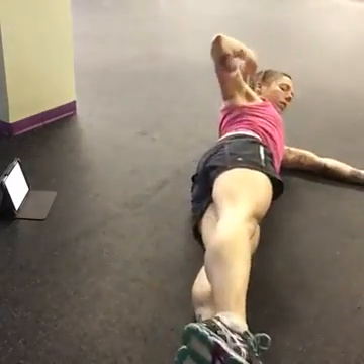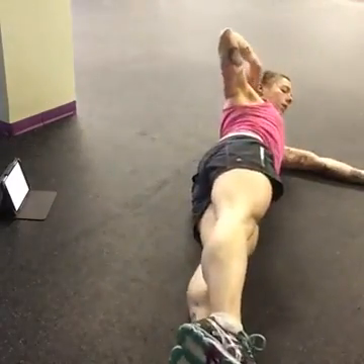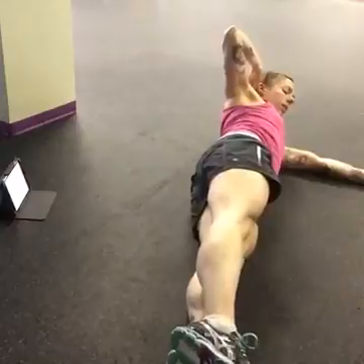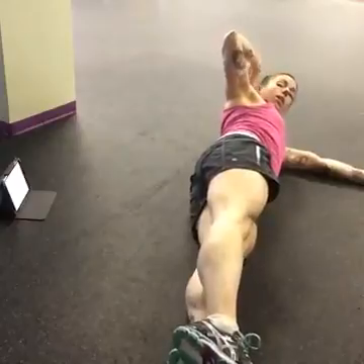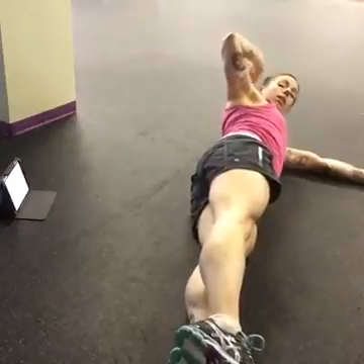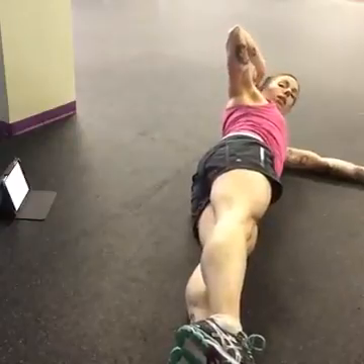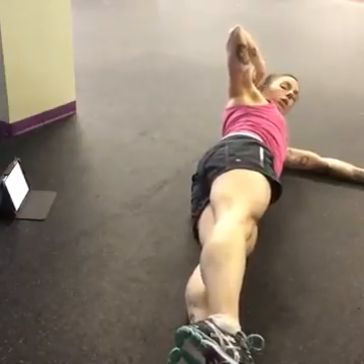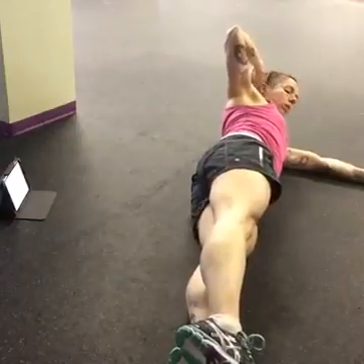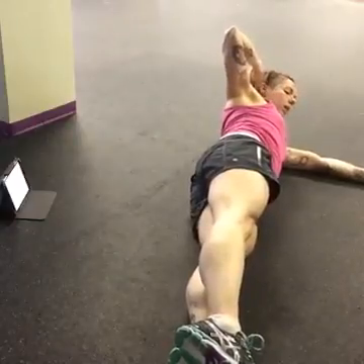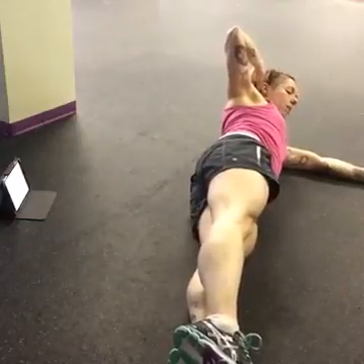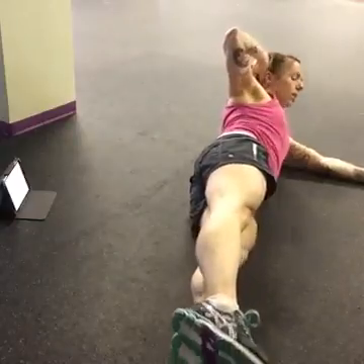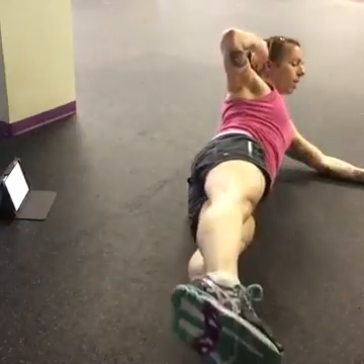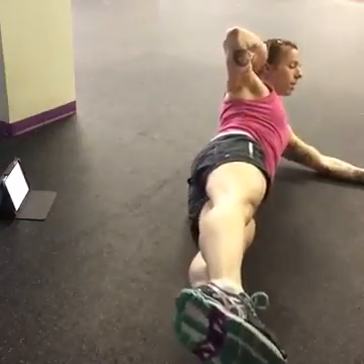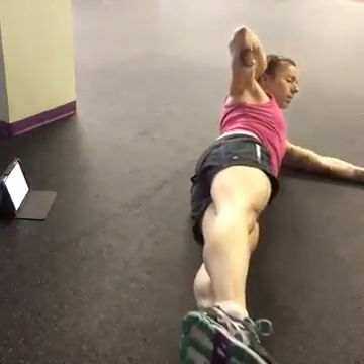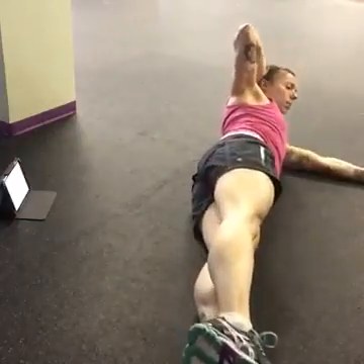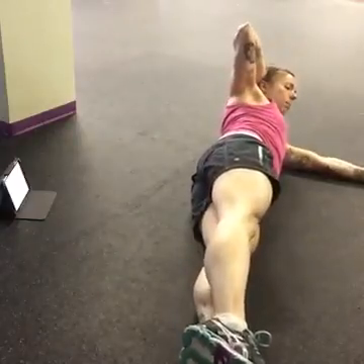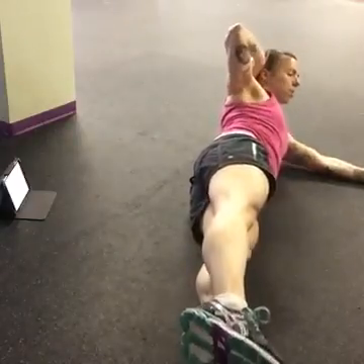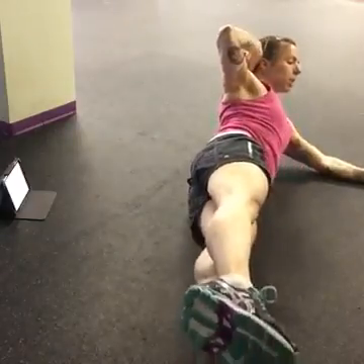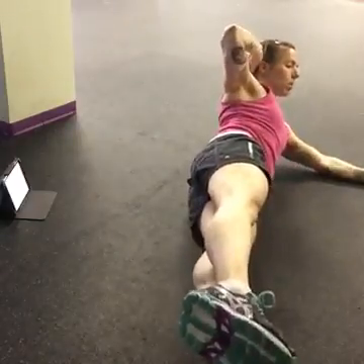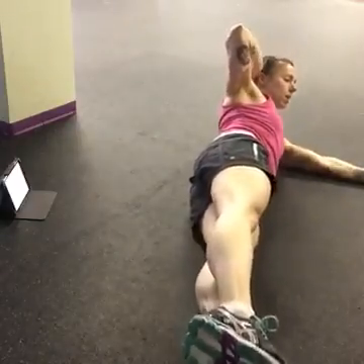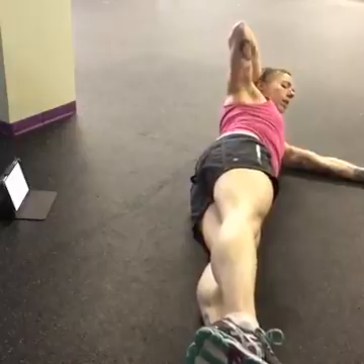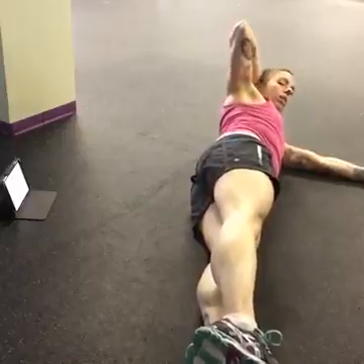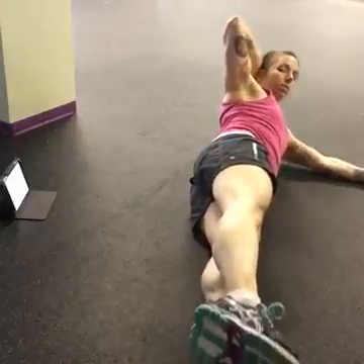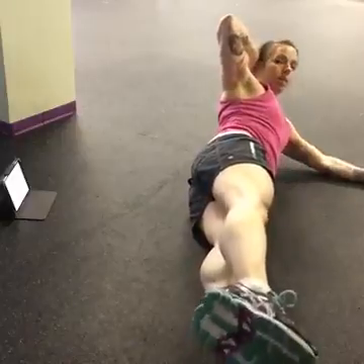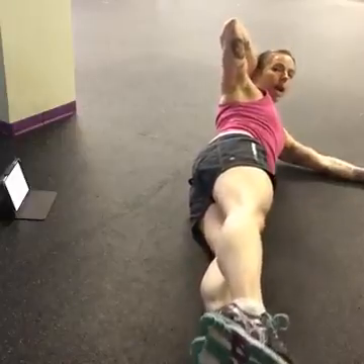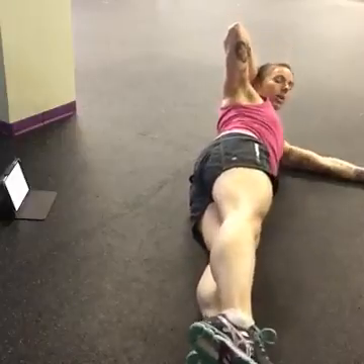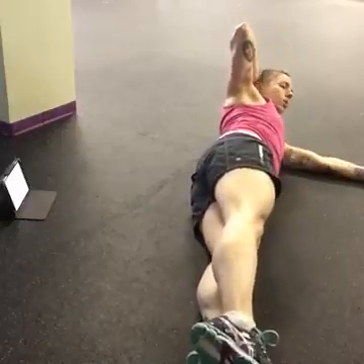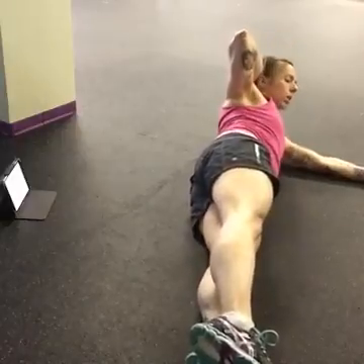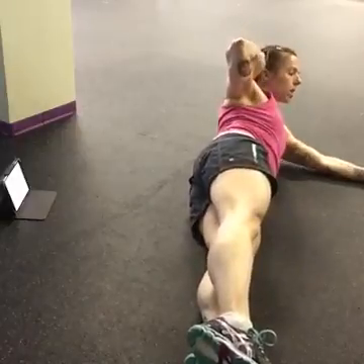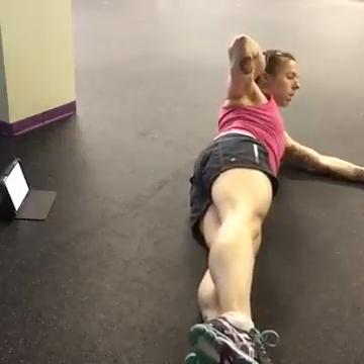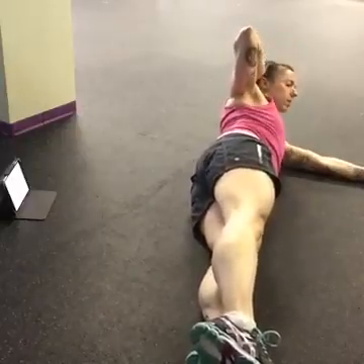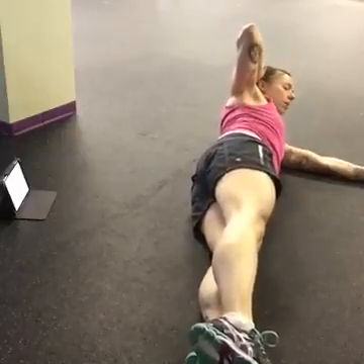And then the last three exercises — we're going to be doing a jackknife, so you're on your side, hip and shoulder are stacked, and you're just coming up upper and lower body. If you start to feel your back, just do the upper body side crunch.